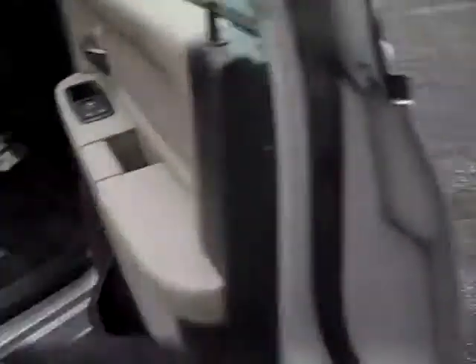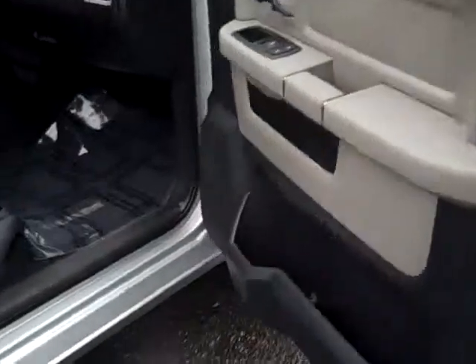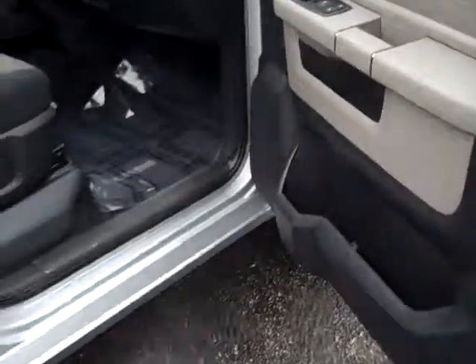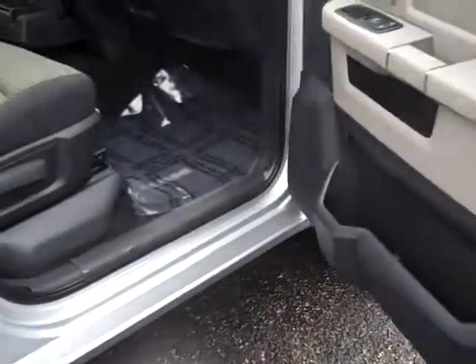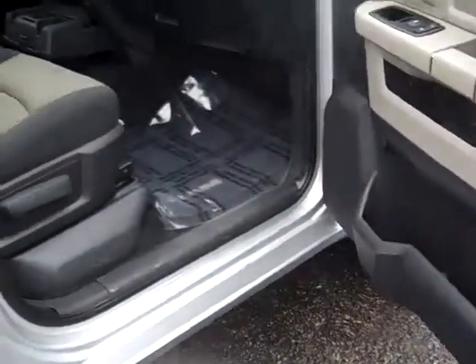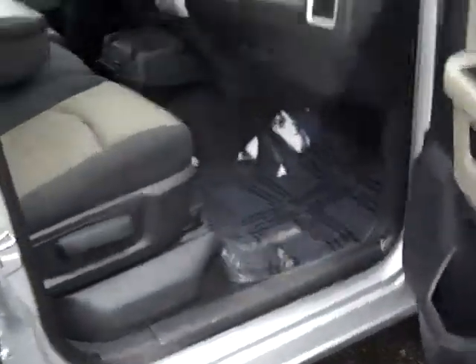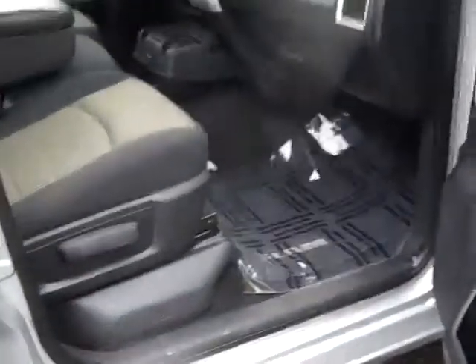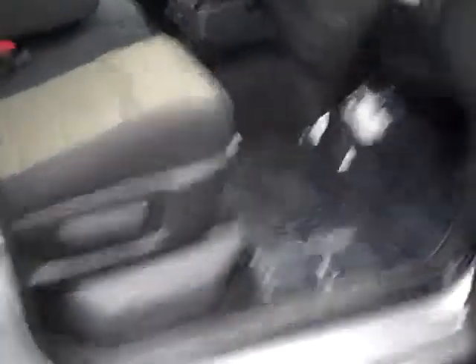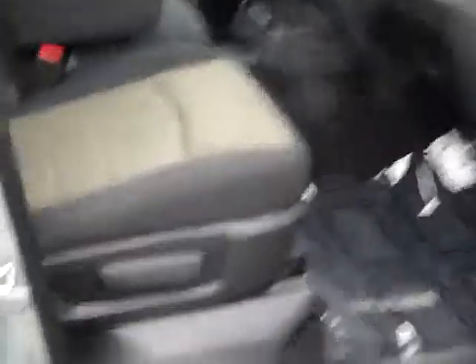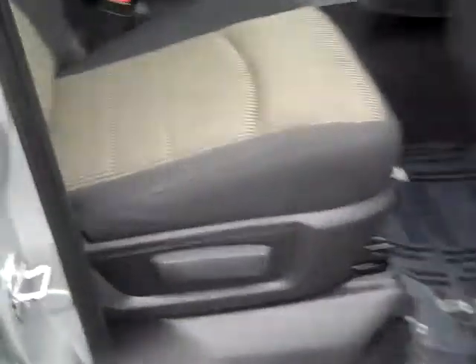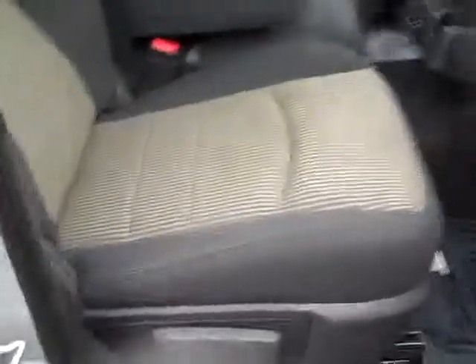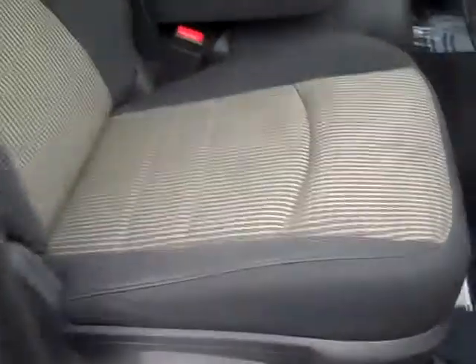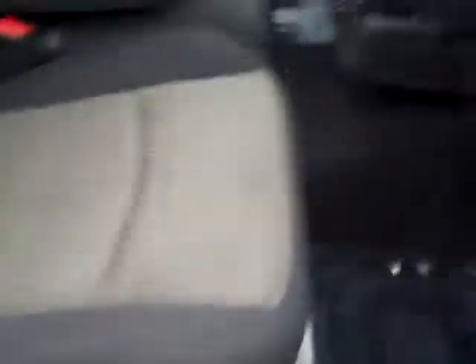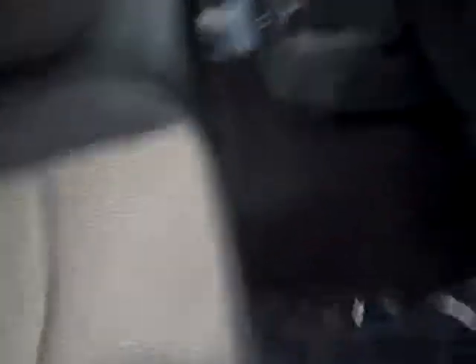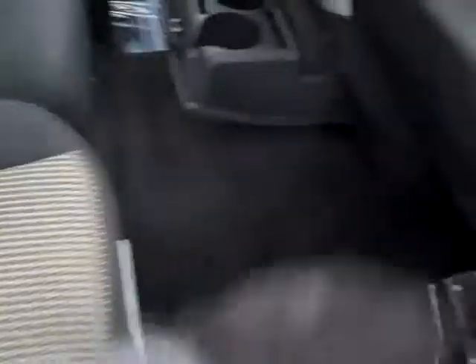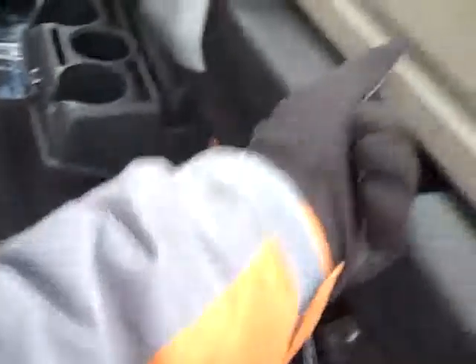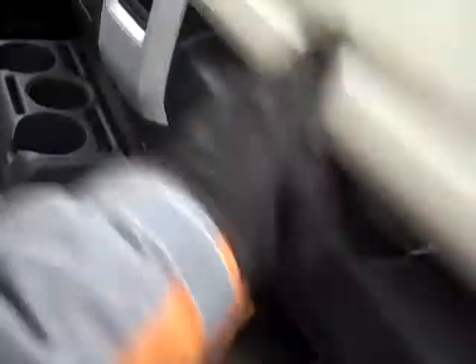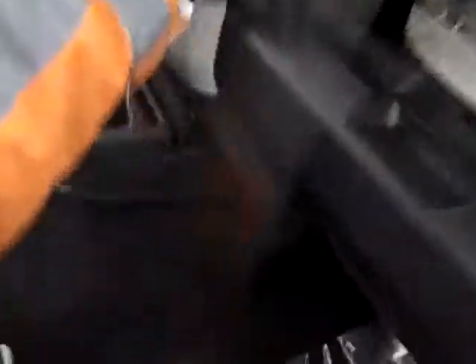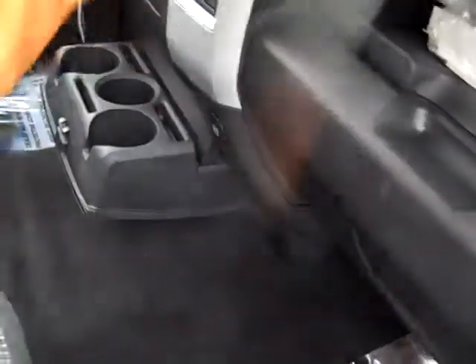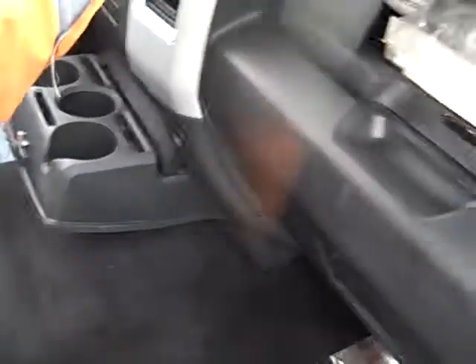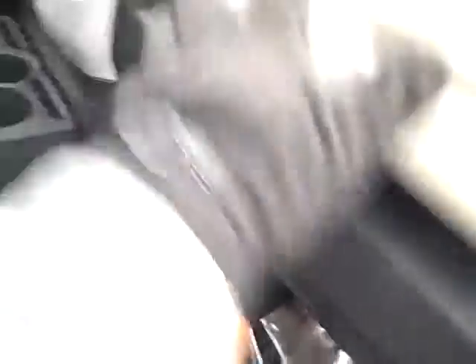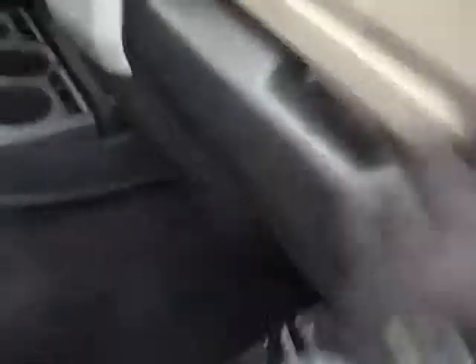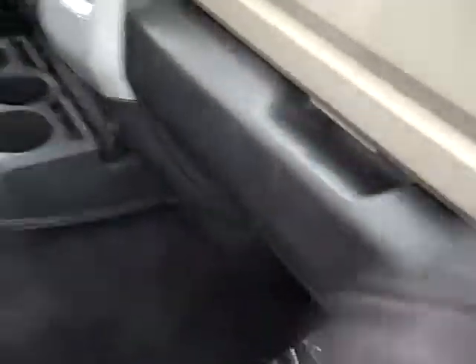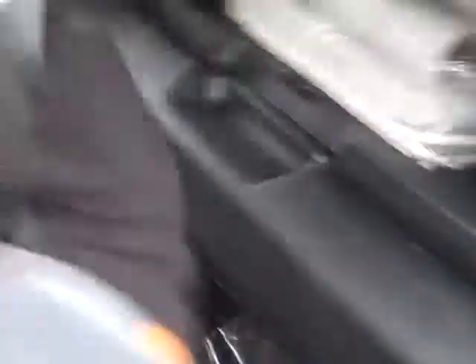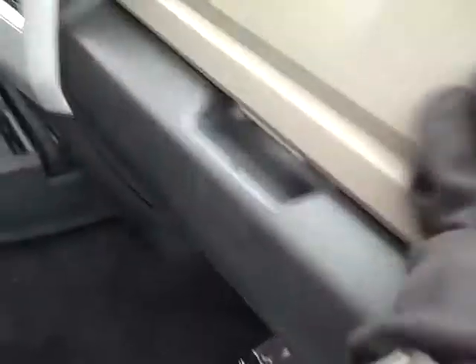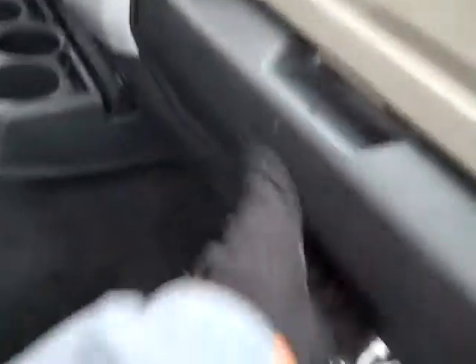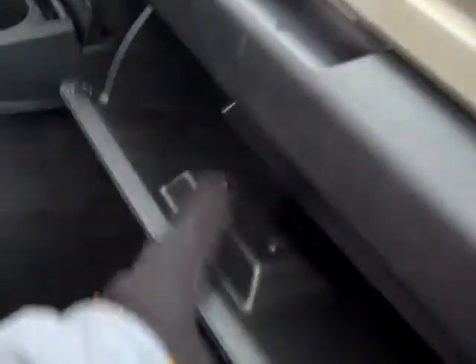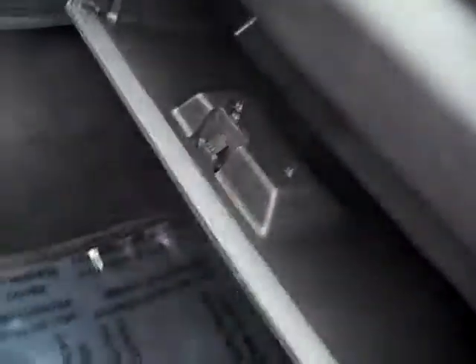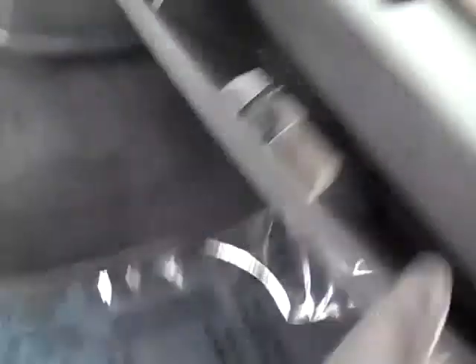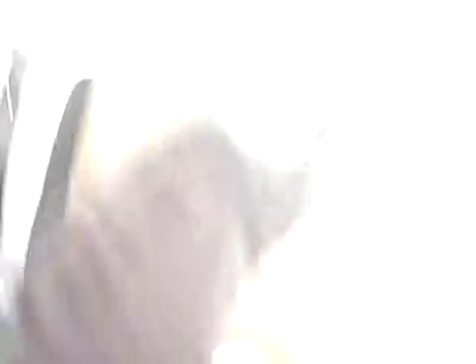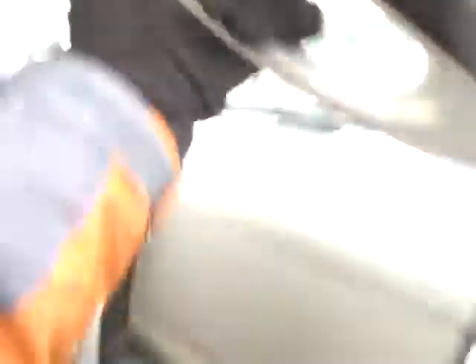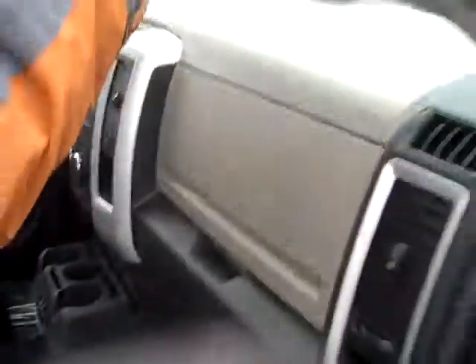Power windows, power locks, remote key, keyless entry, dash storage, owner's manuals, assist handles.